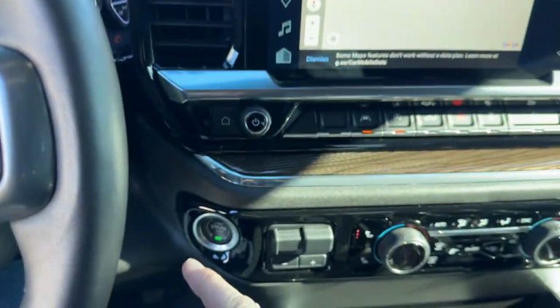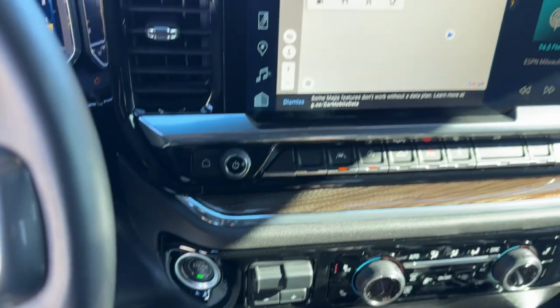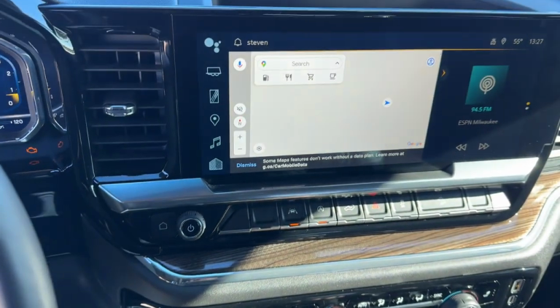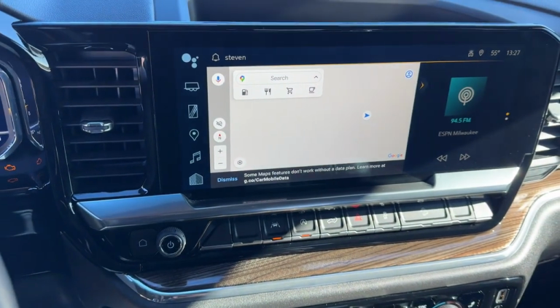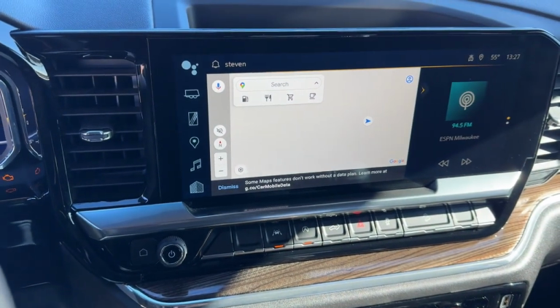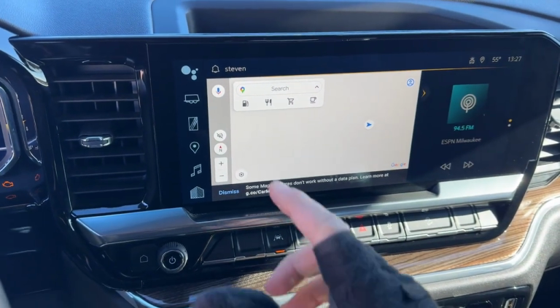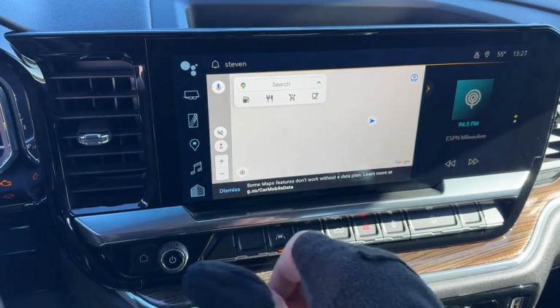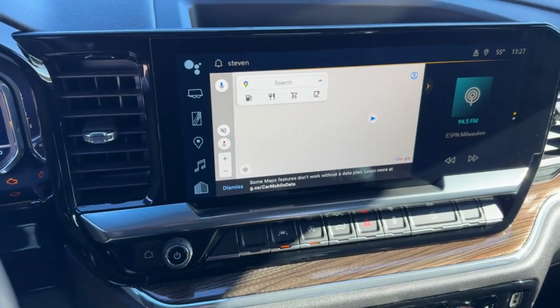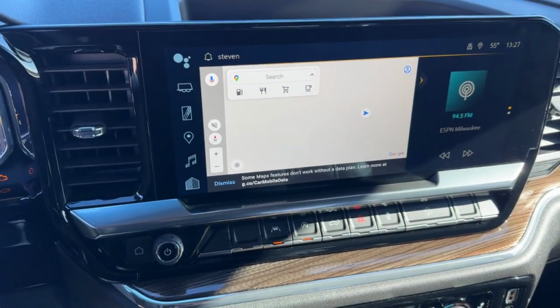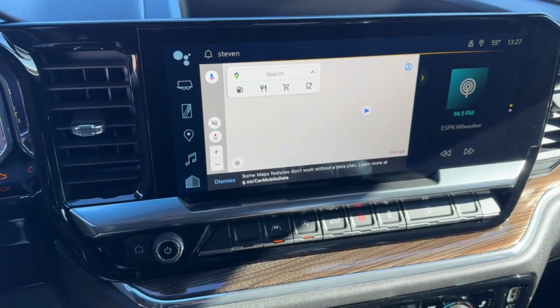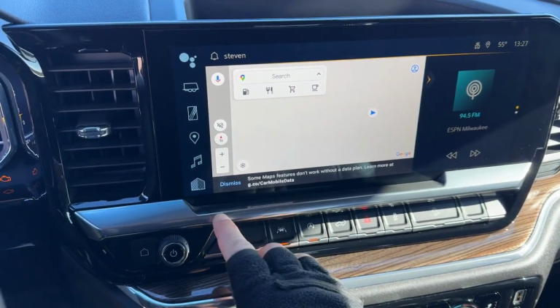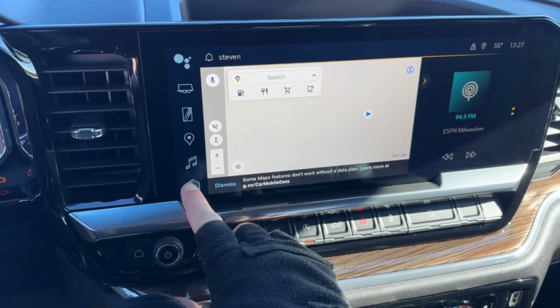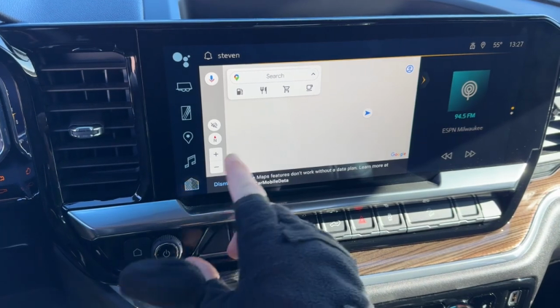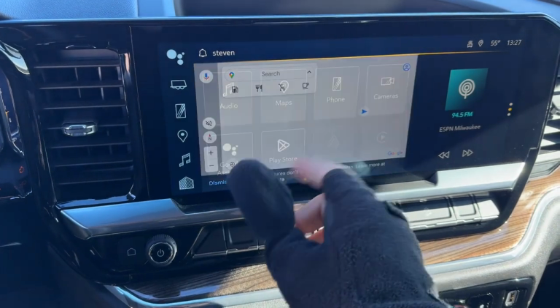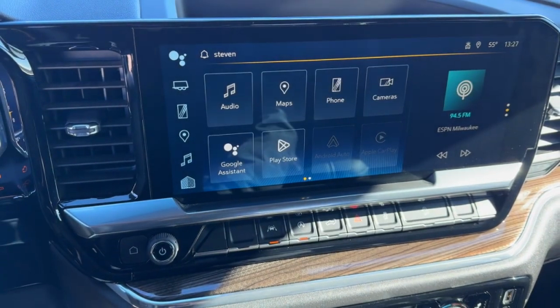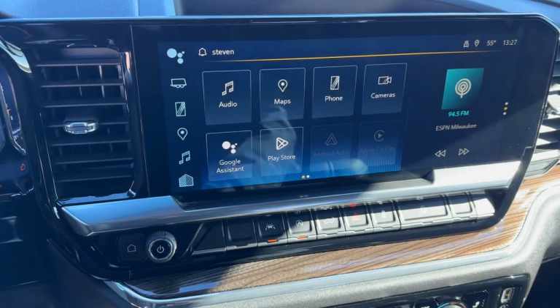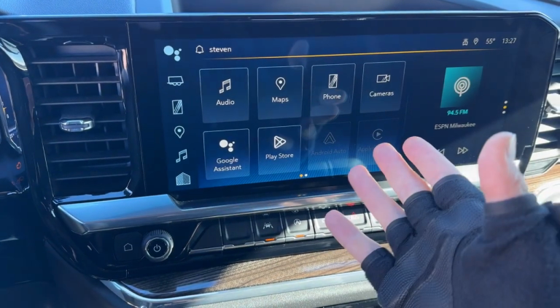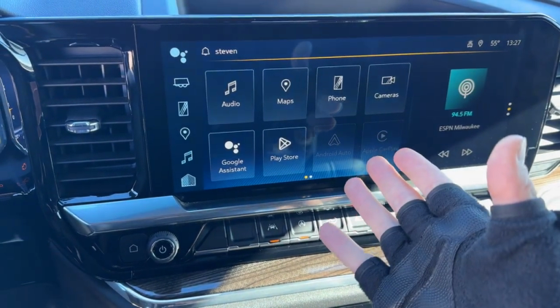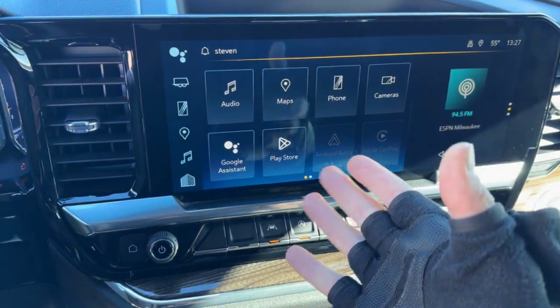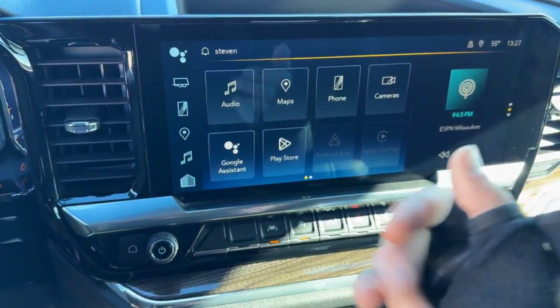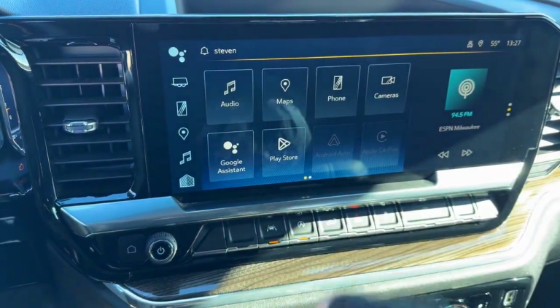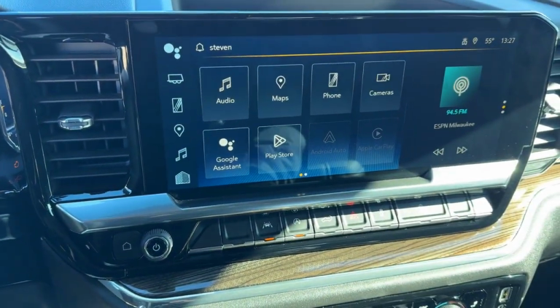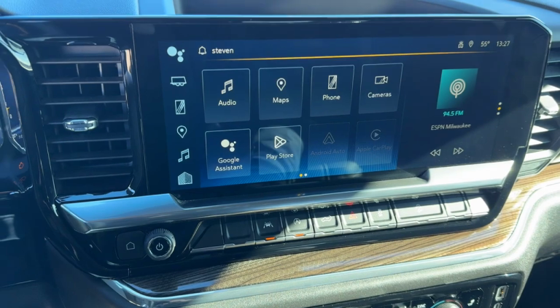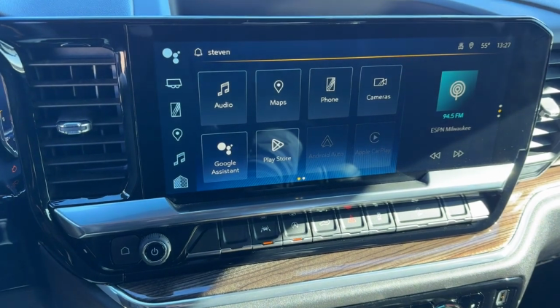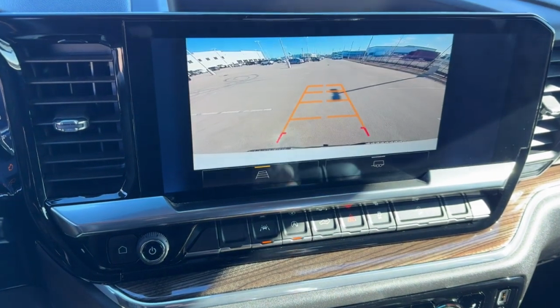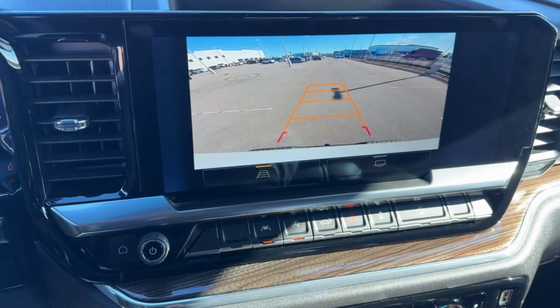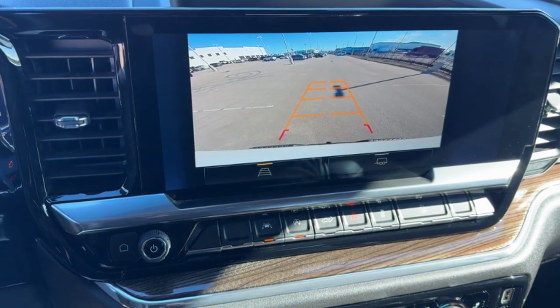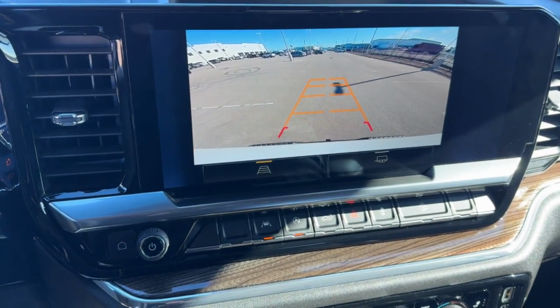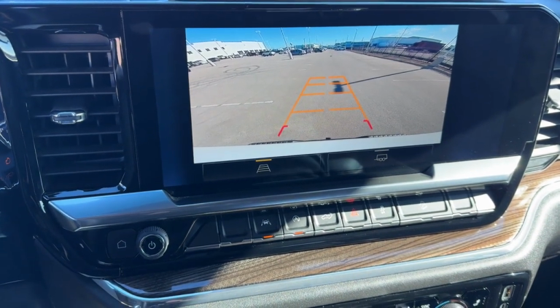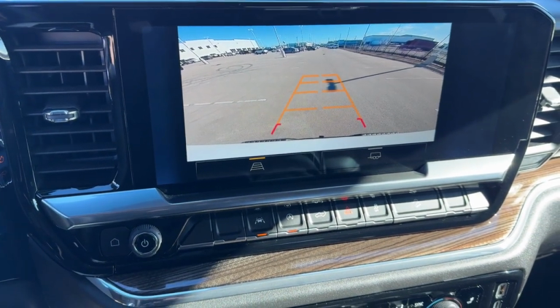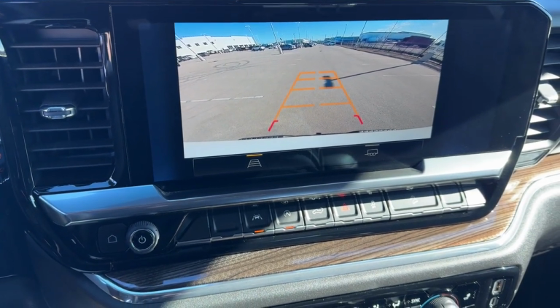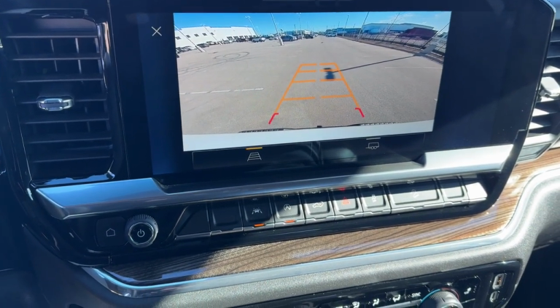Nice push start engine. You've got all these different Google things that you can access here — obviously you've got navigation through Google, Google Assistant, Apple CarPlay and Android Auto capabilities, as well as your backup camera.